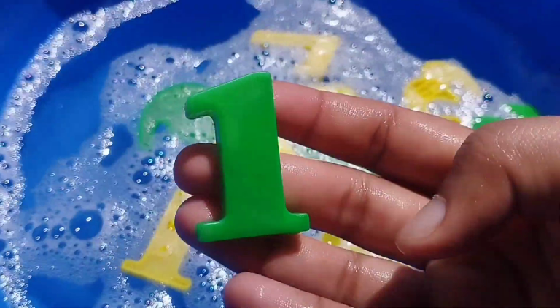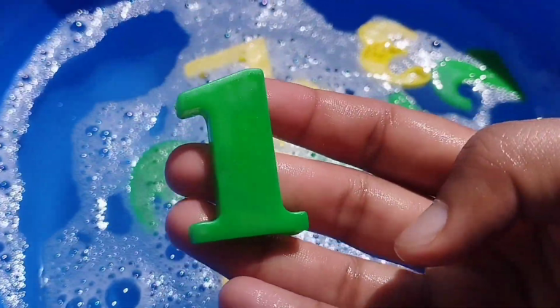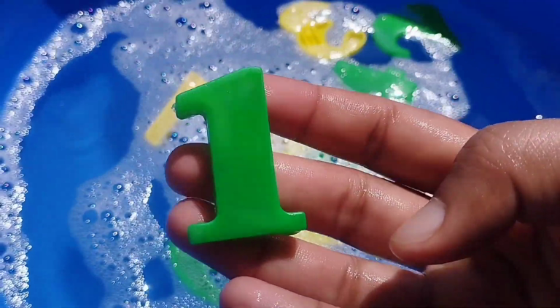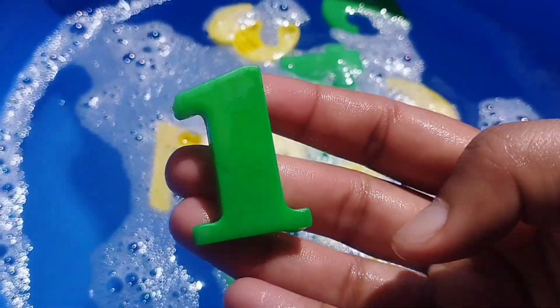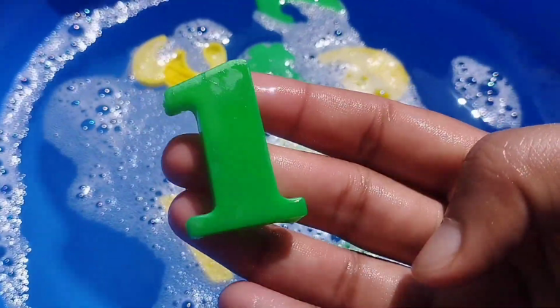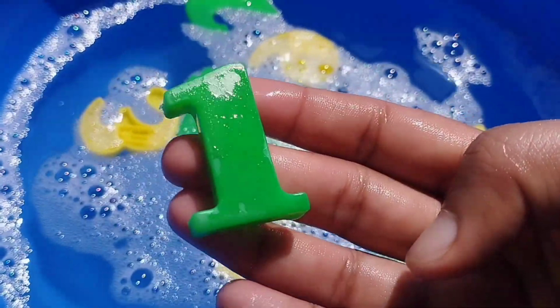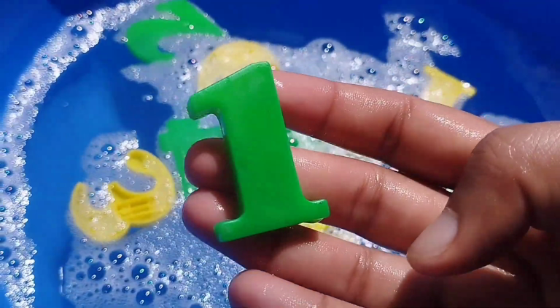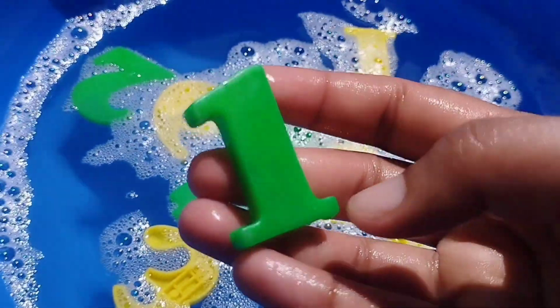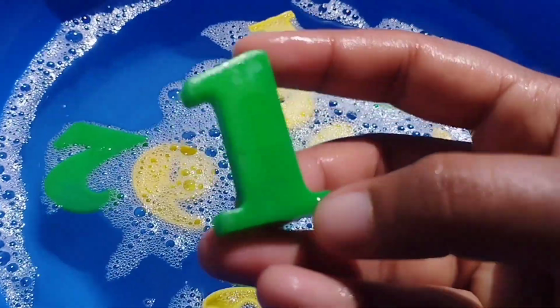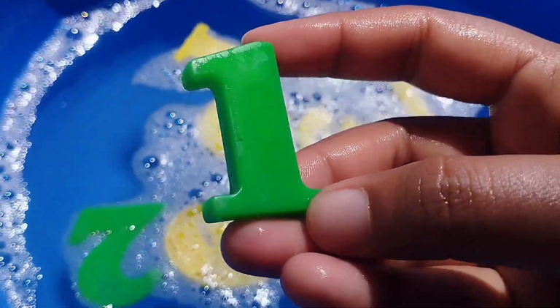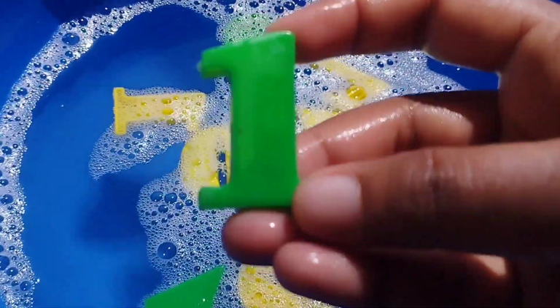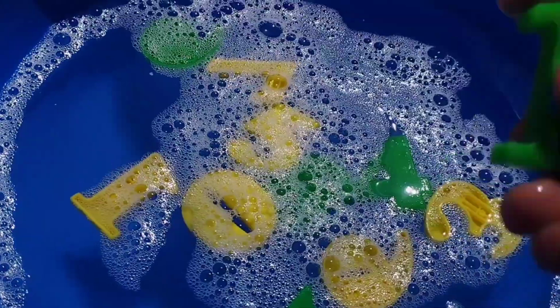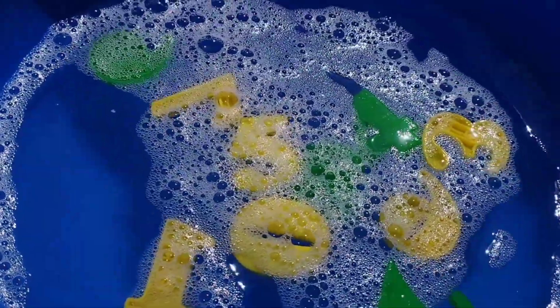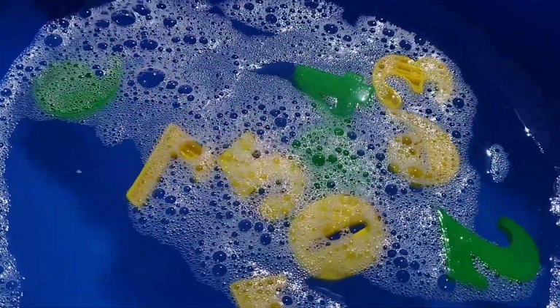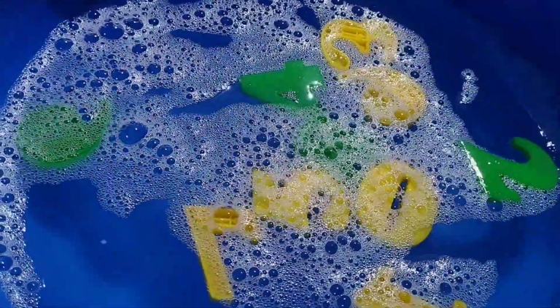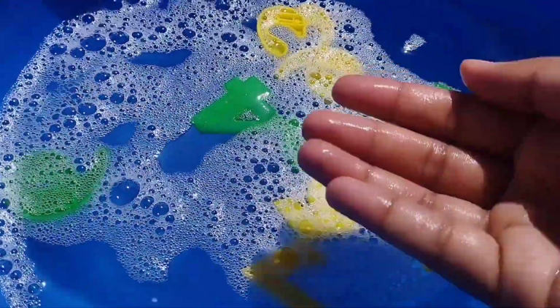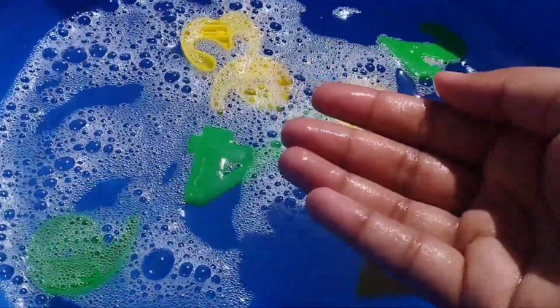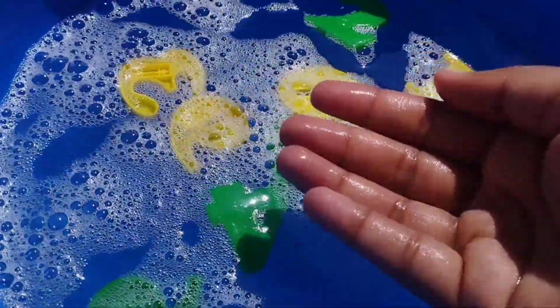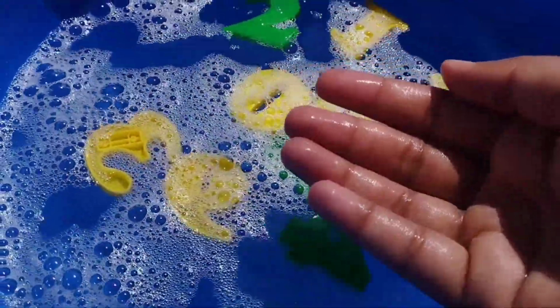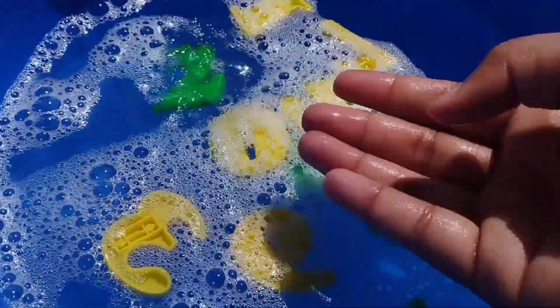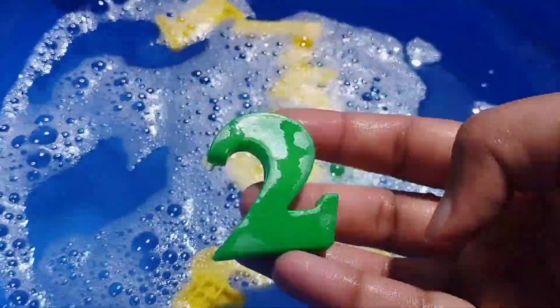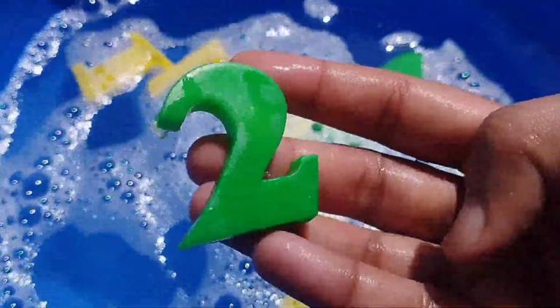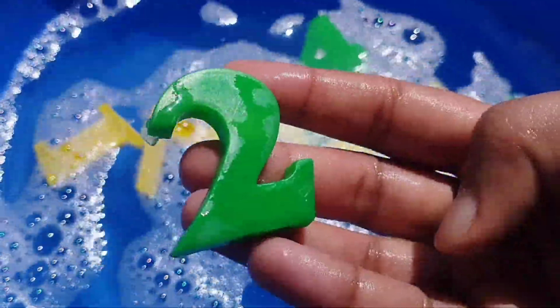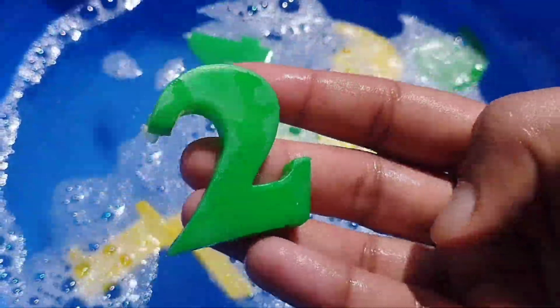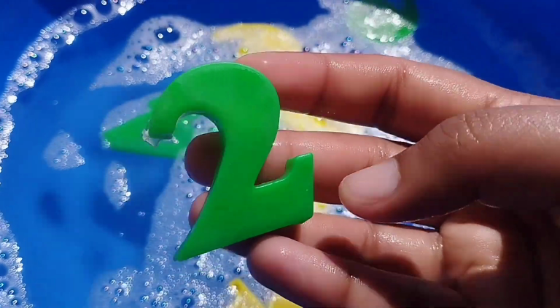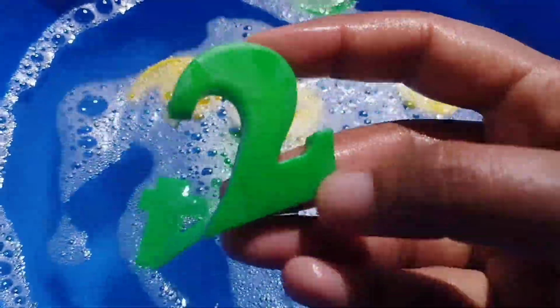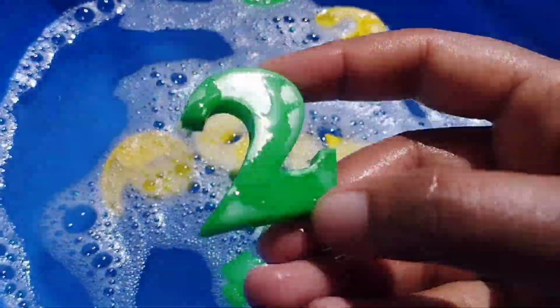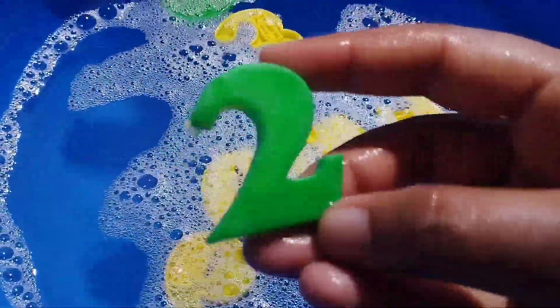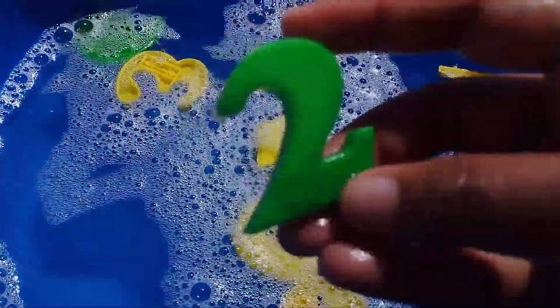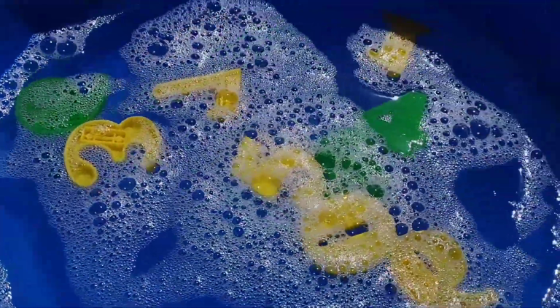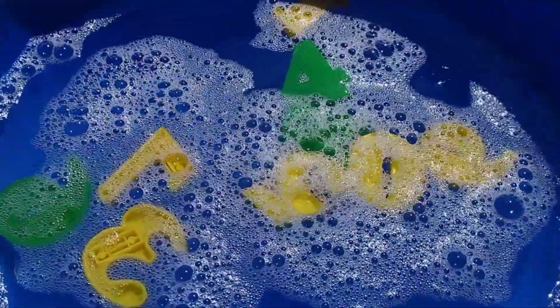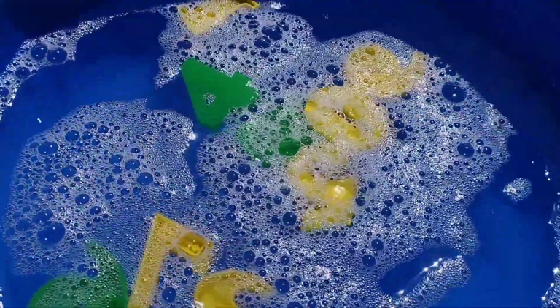The first number is number 1. This is number 1. The next number is 2. This is number 2.